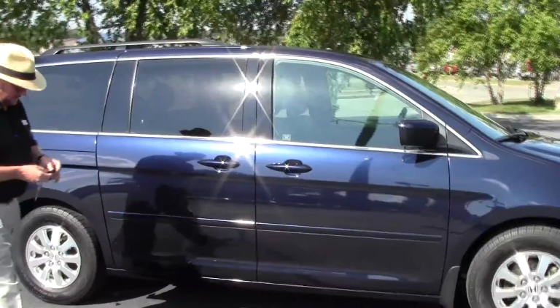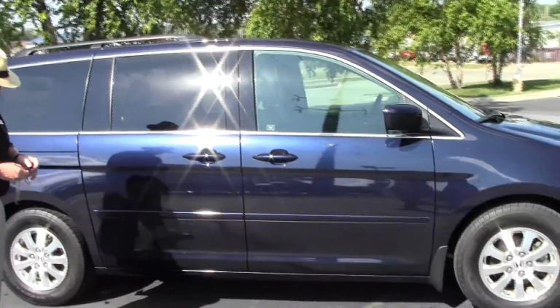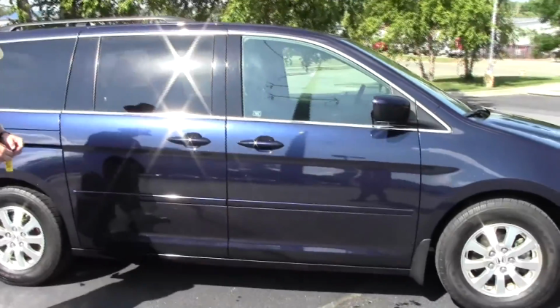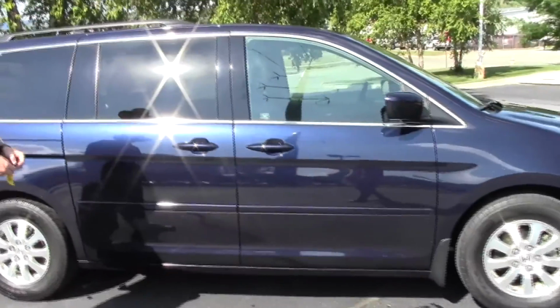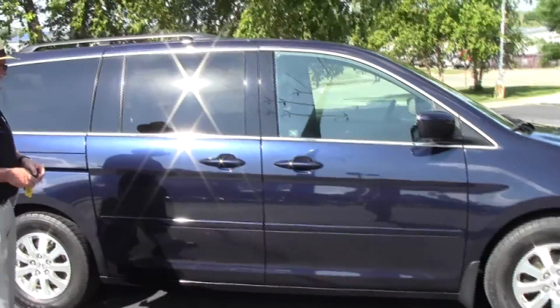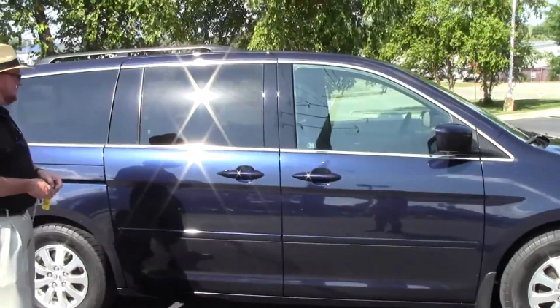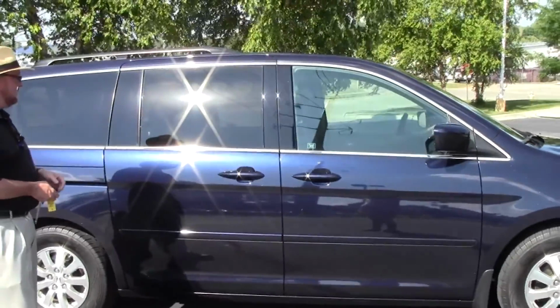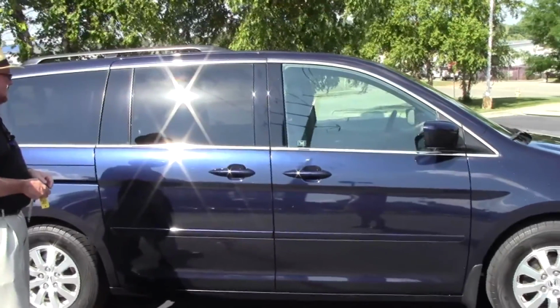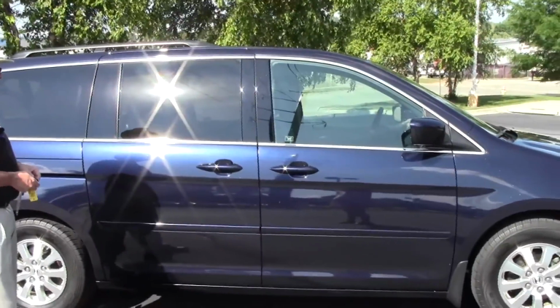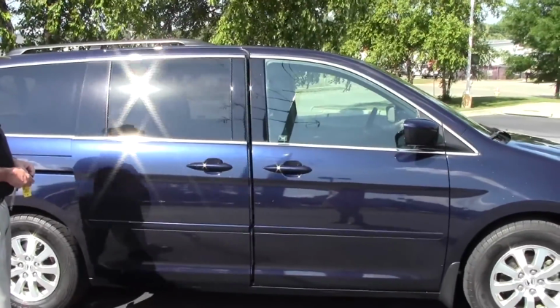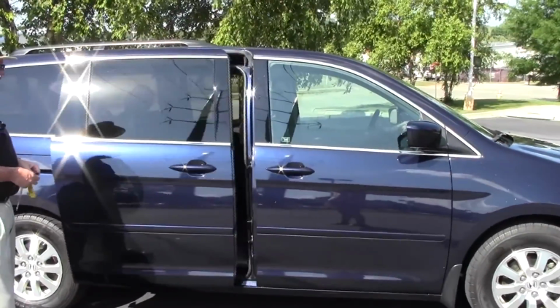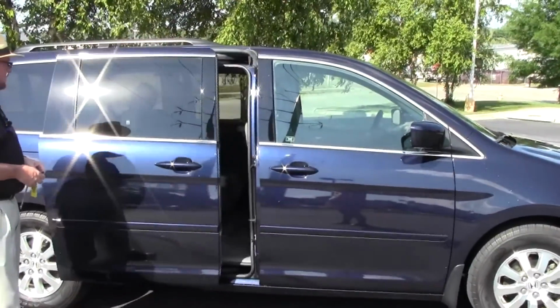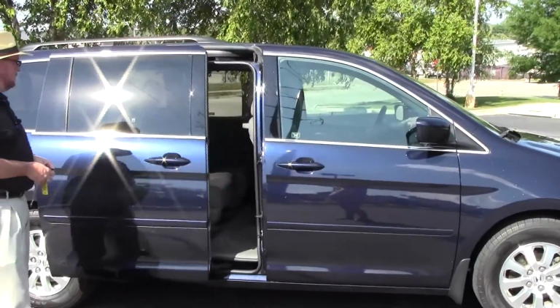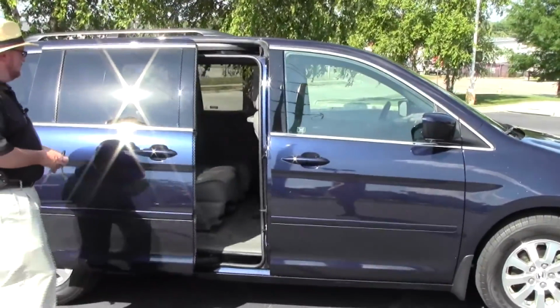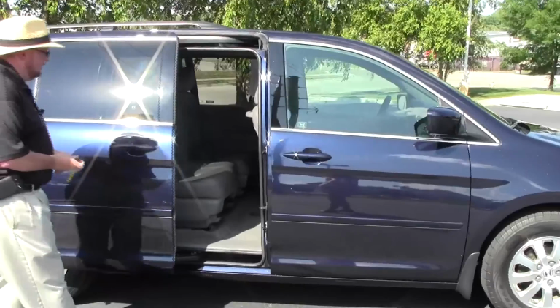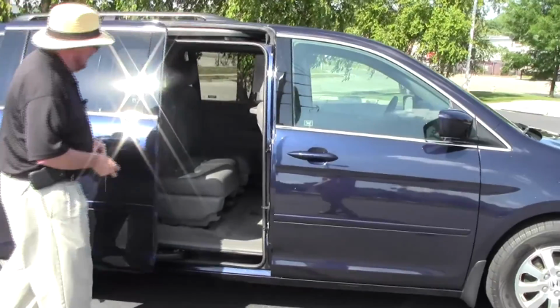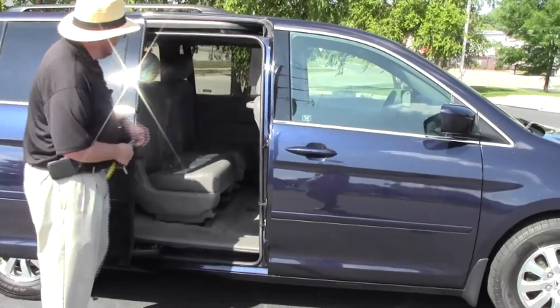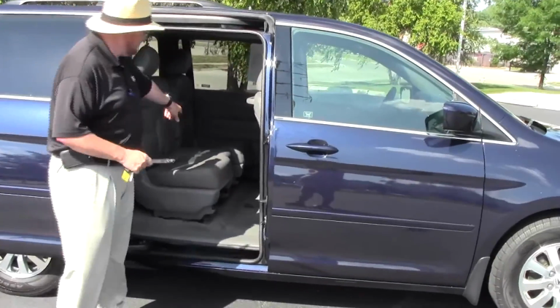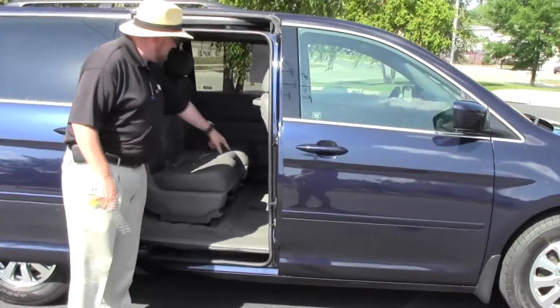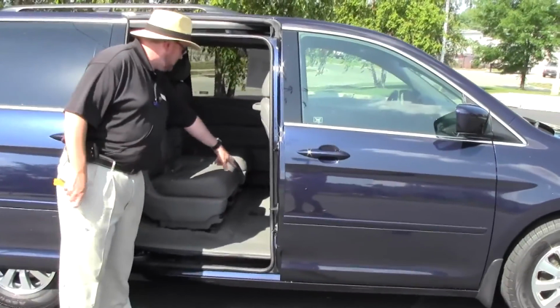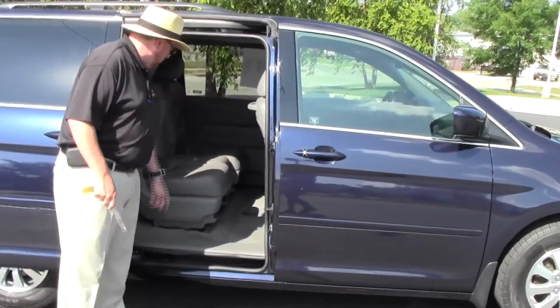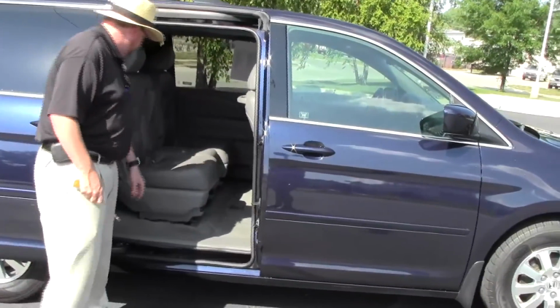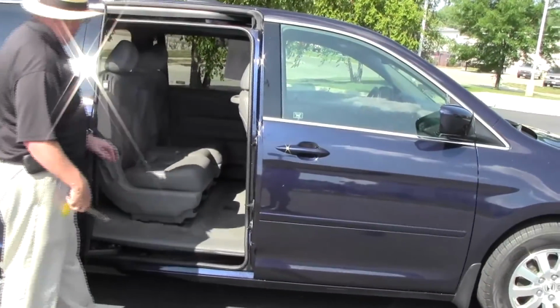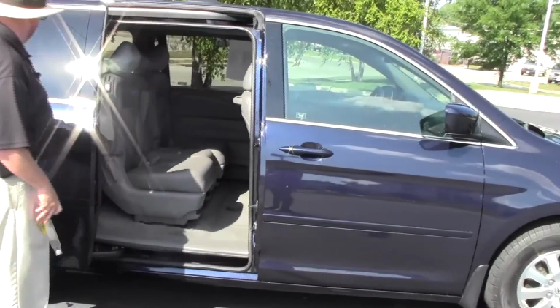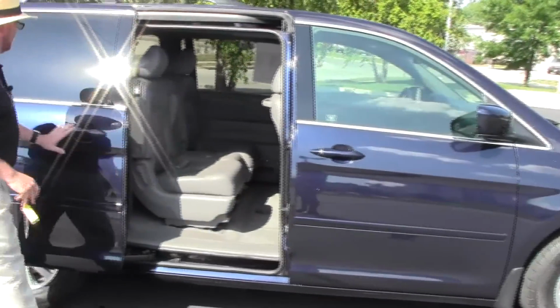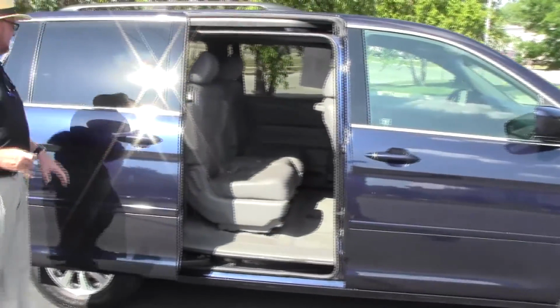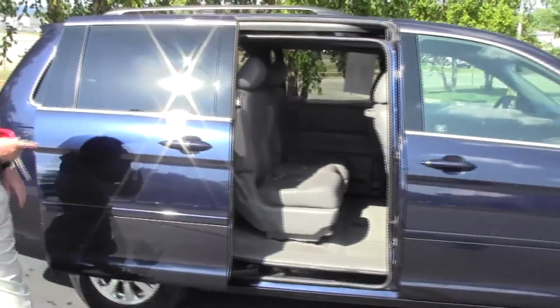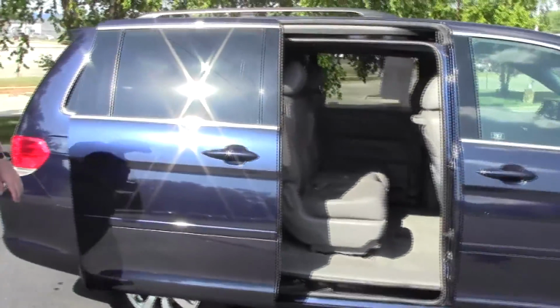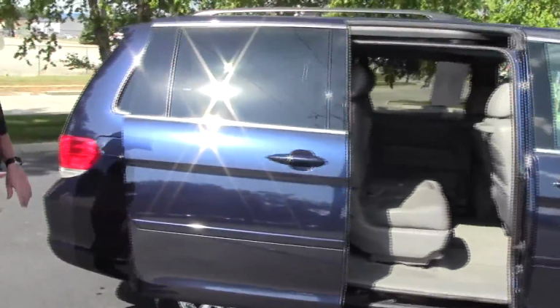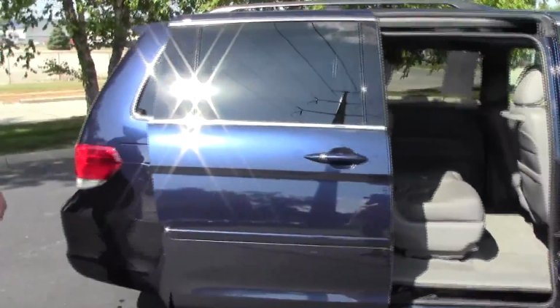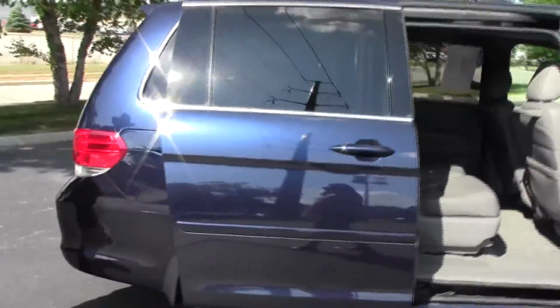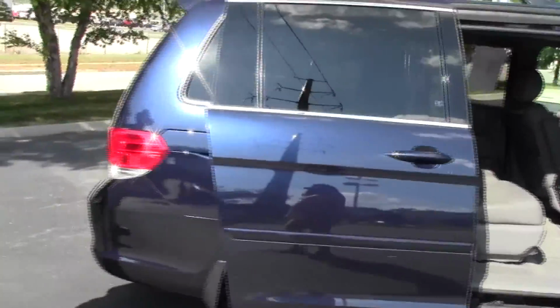It does have the dual power sliding doors, plus one seating and storage in the floor. This car comes with our 60 day warranty and has passed our mechanical inspection.